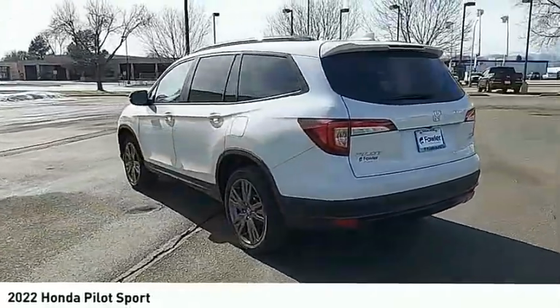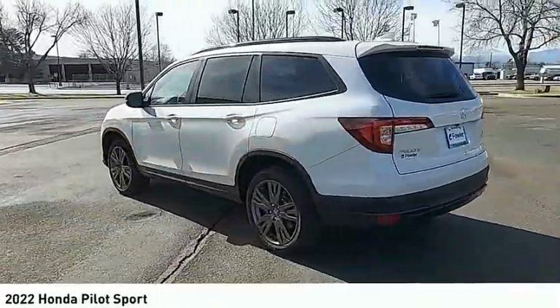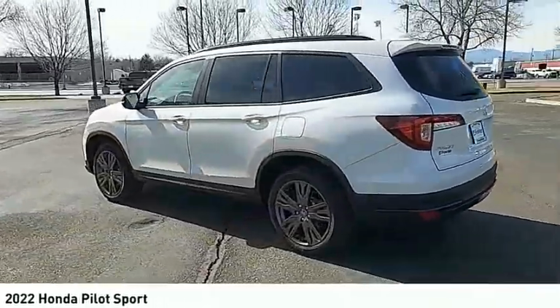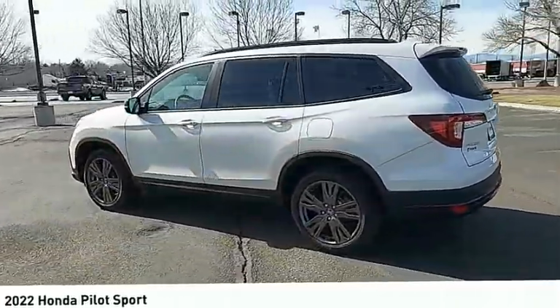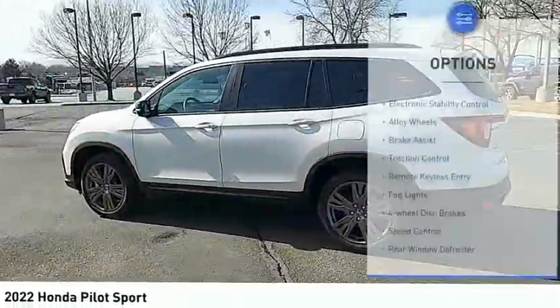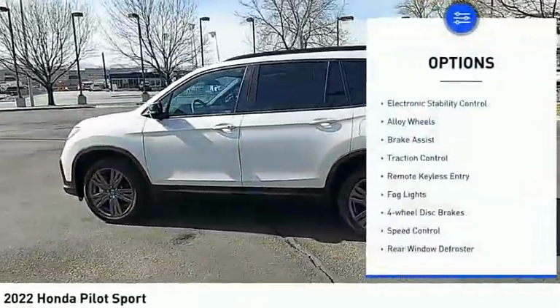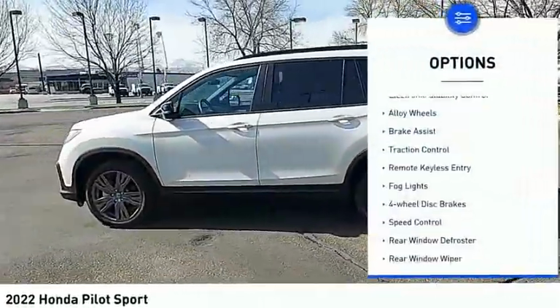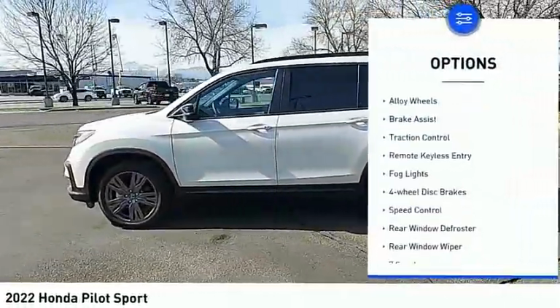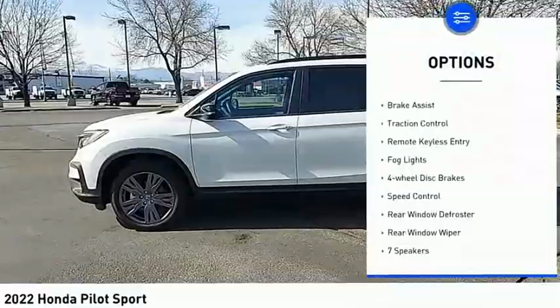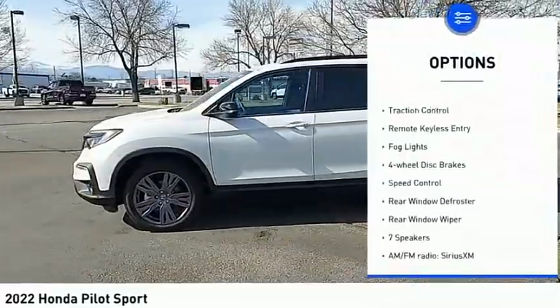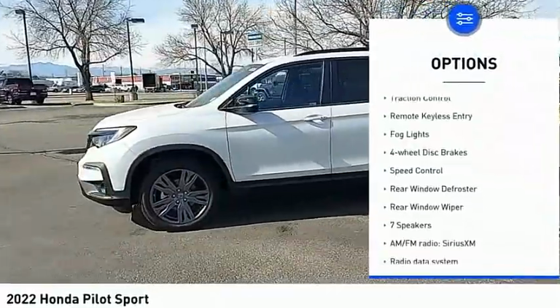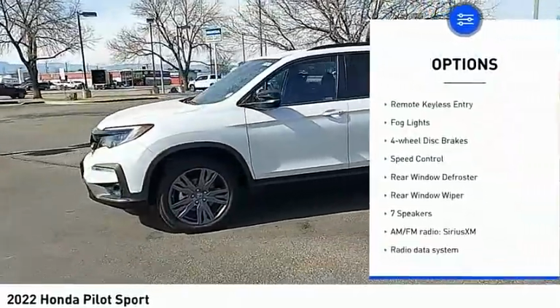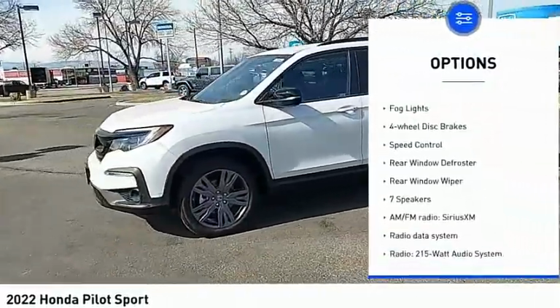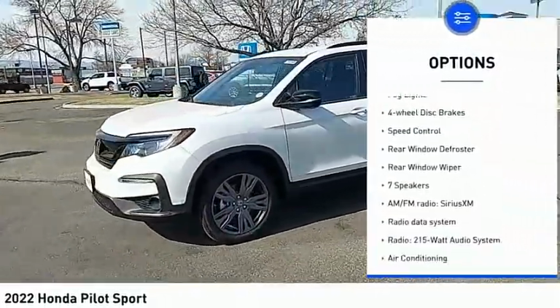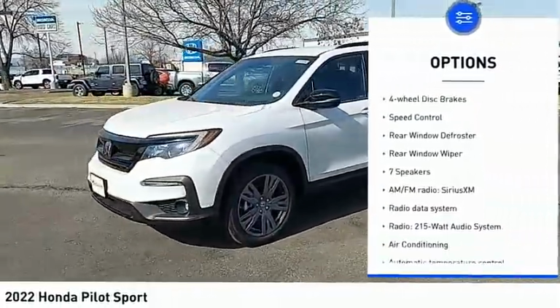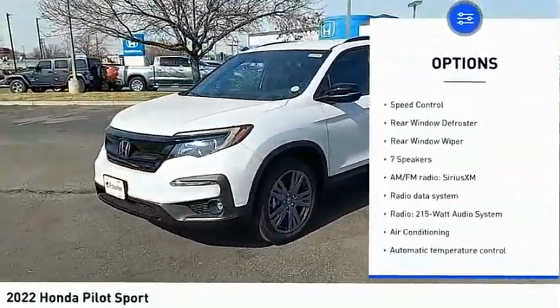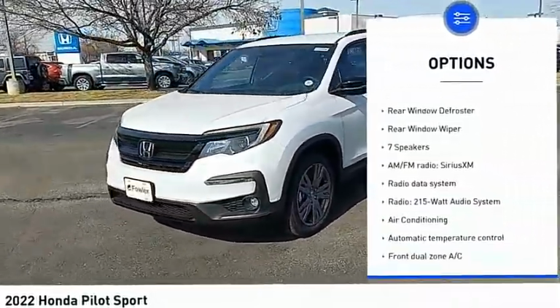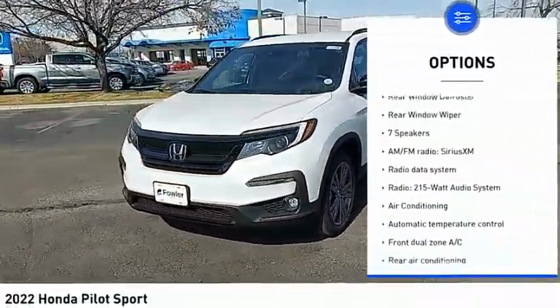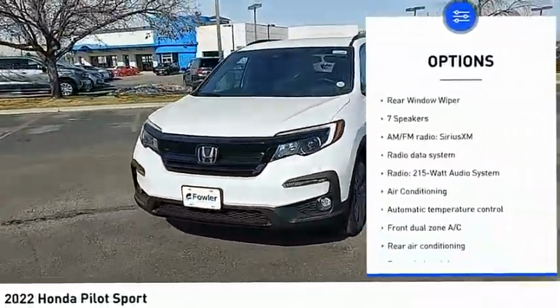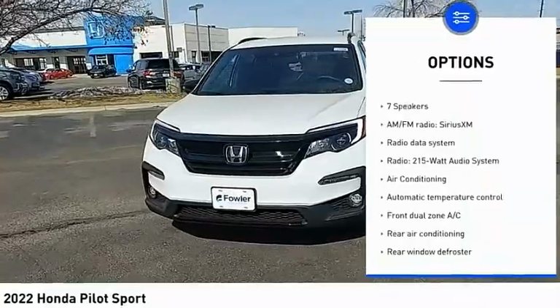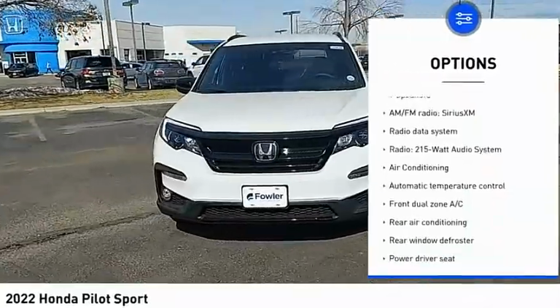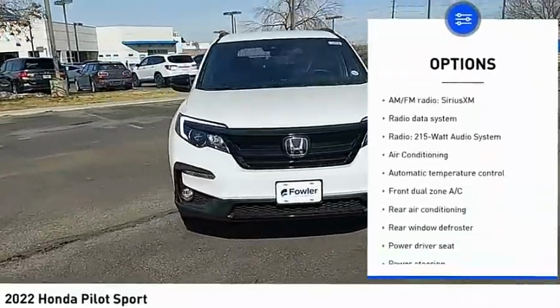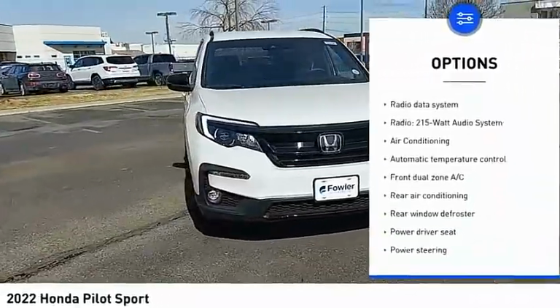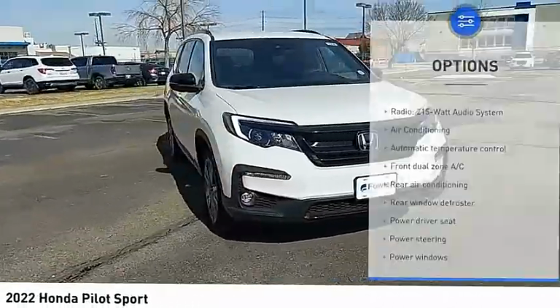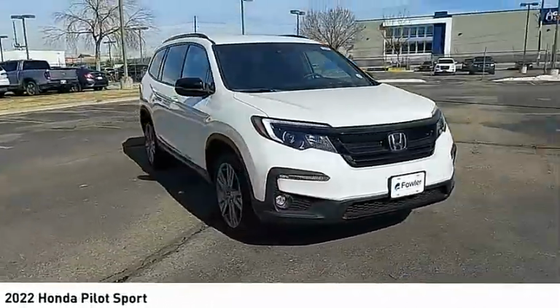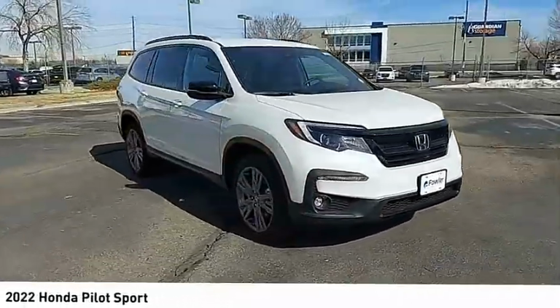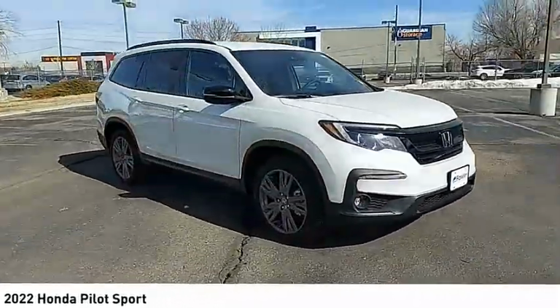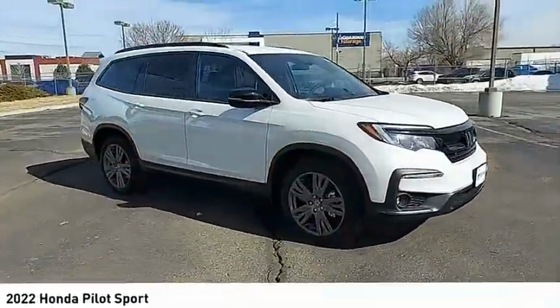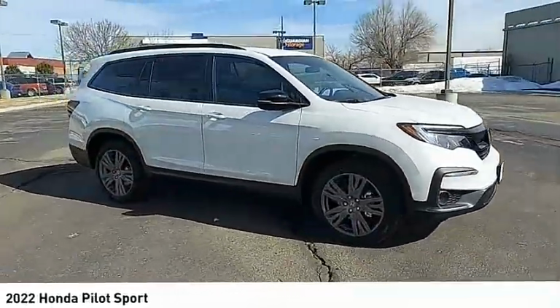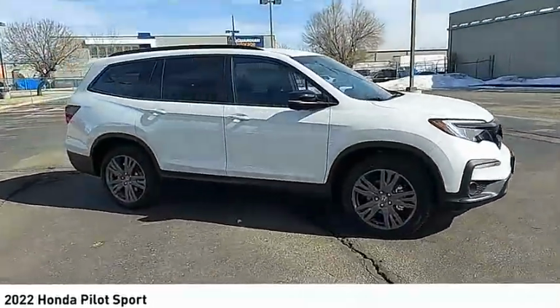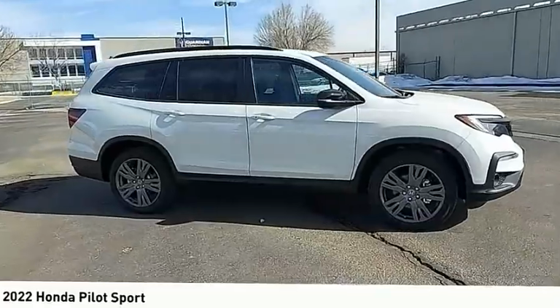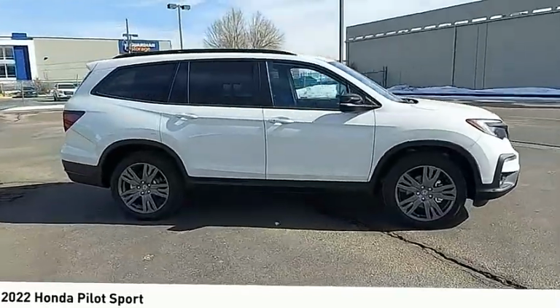Here are some of this vehicle's great options: electronic stability control, alloy wheels, brake assist, traction control, remote keyless entry, fog lights, four-wheel disc brakes, speed control, rear window defroster, rear window wiper.